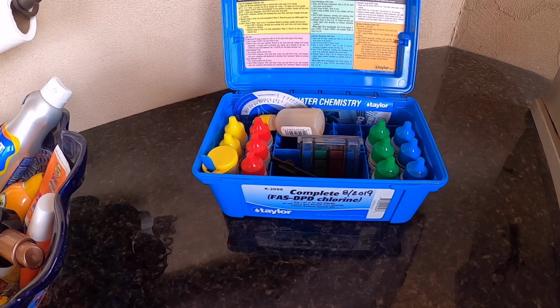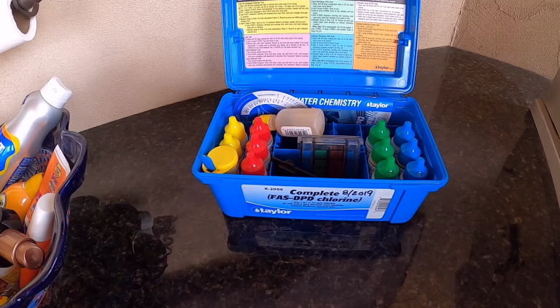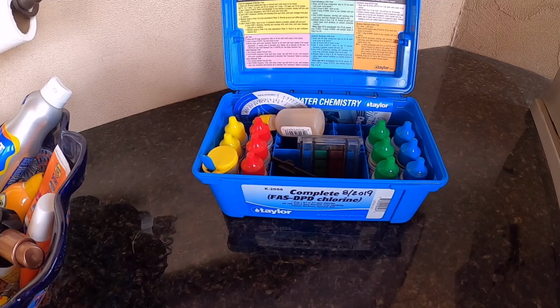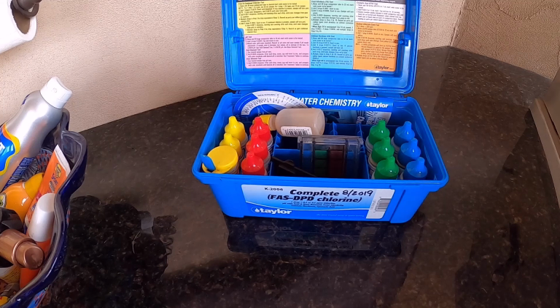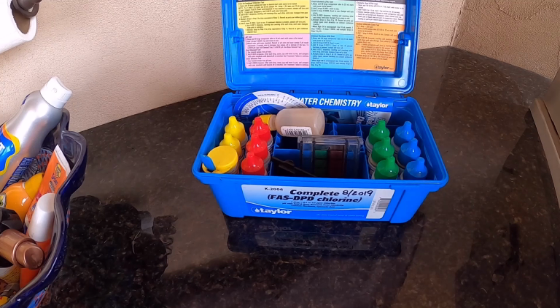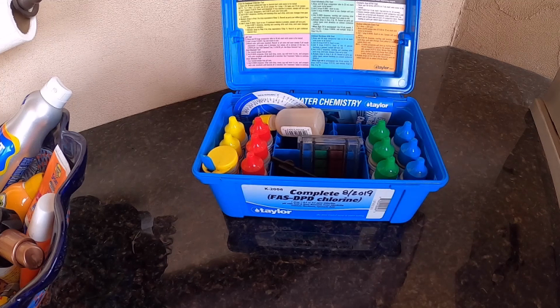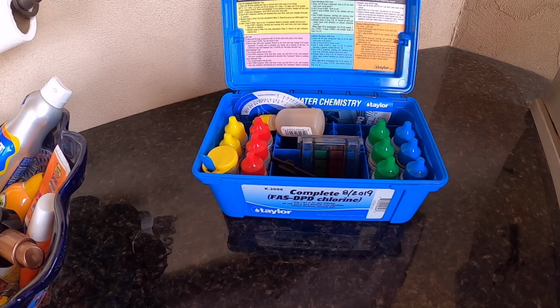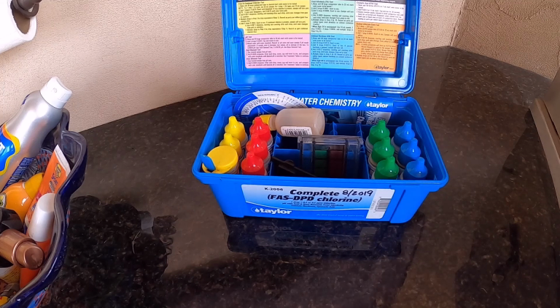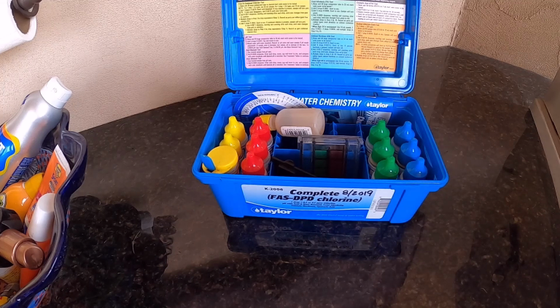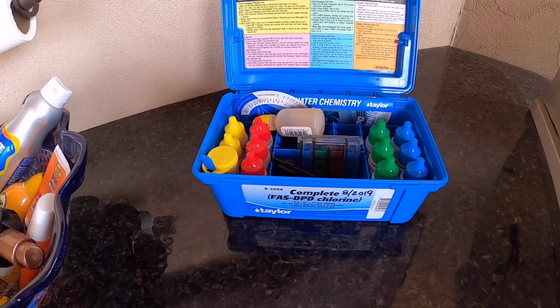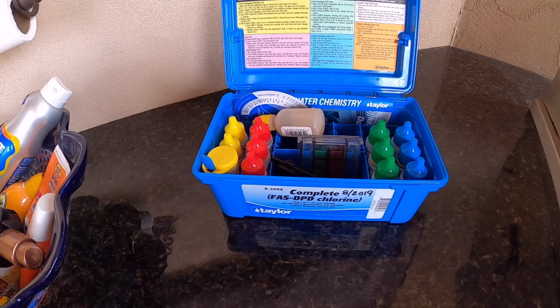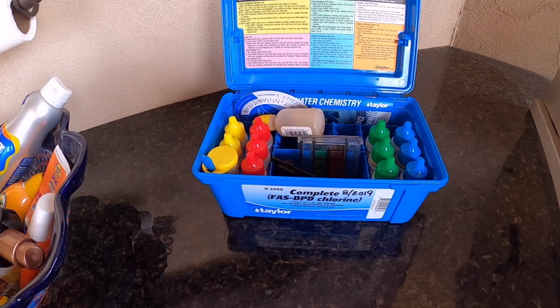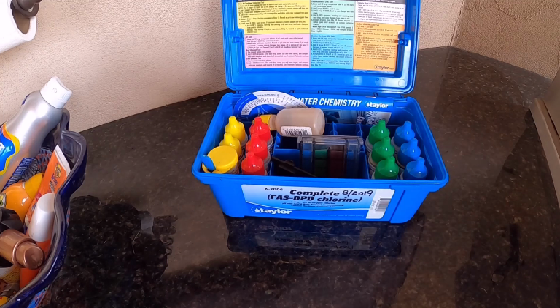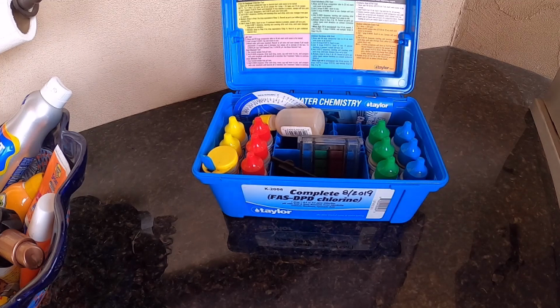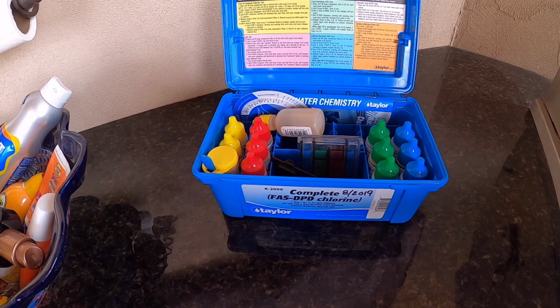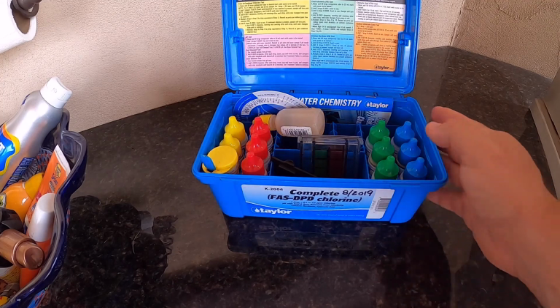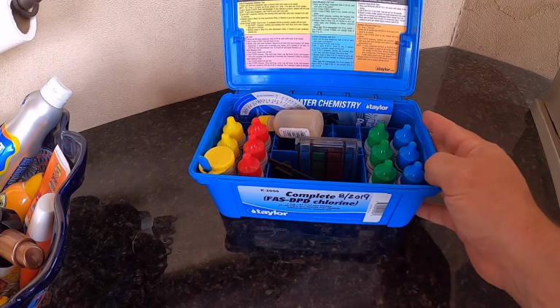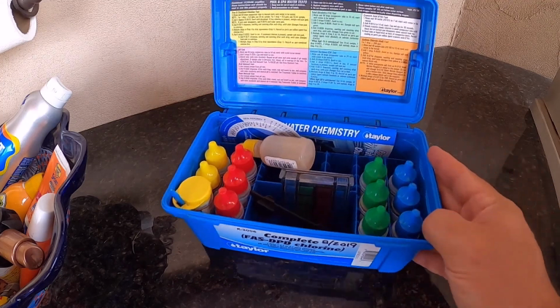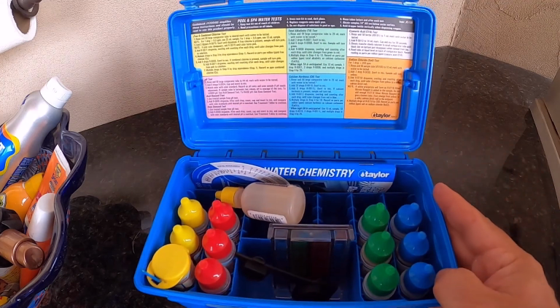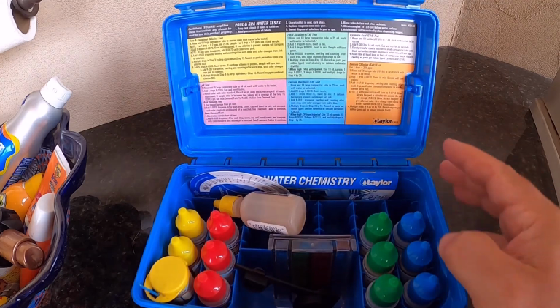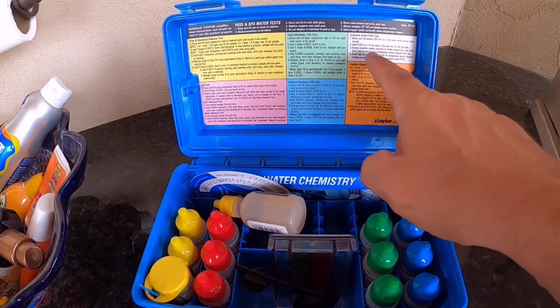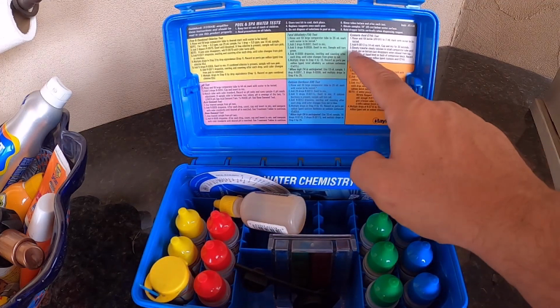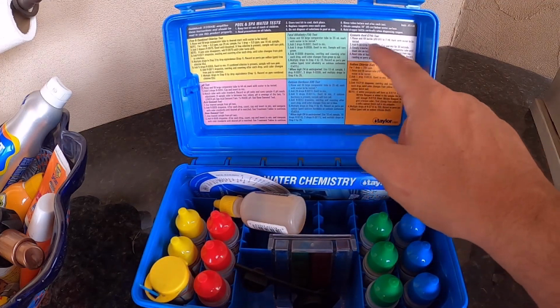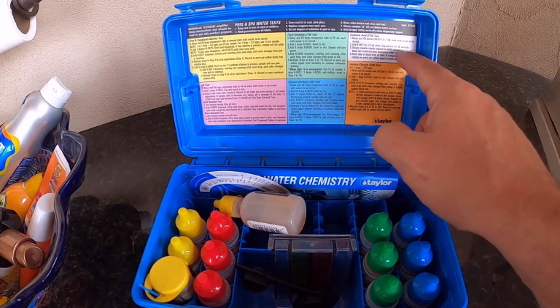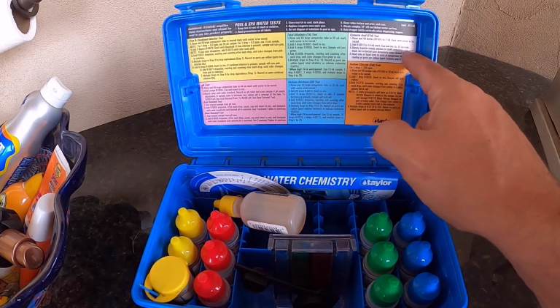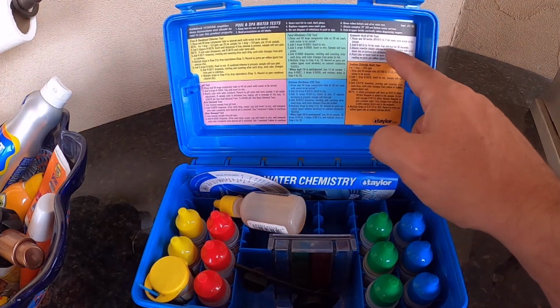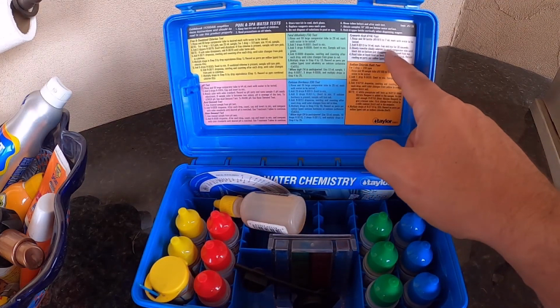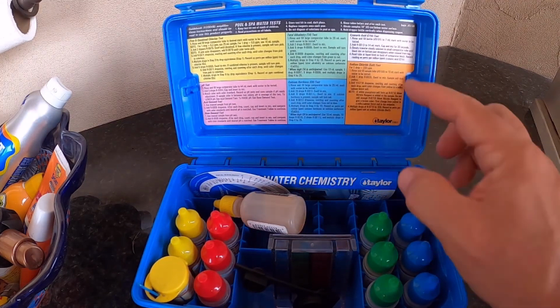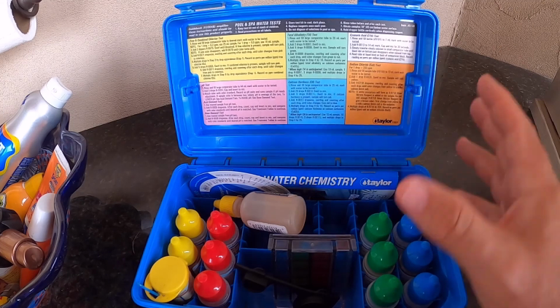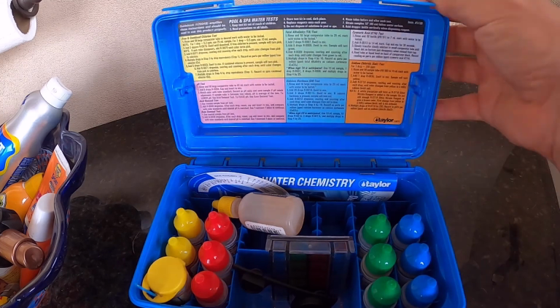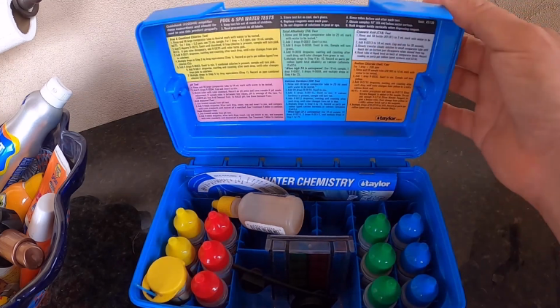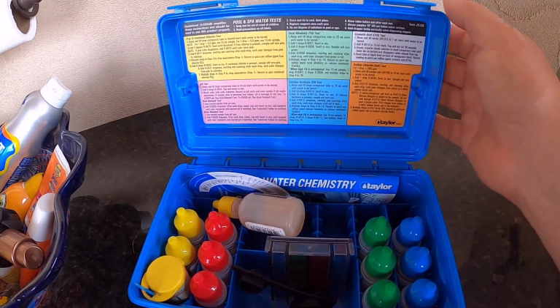I'm going to show you how to do a cyanuric acid test with a Taylor K-2006 test kit. With this test kit, you're going to be following the instructions in the white section in the back of the cover.